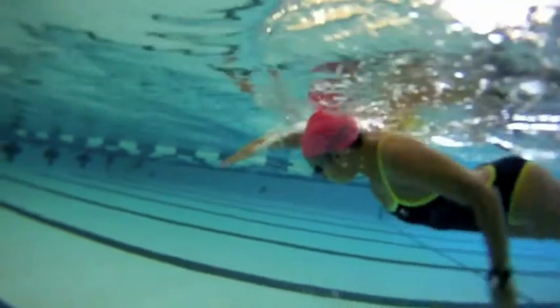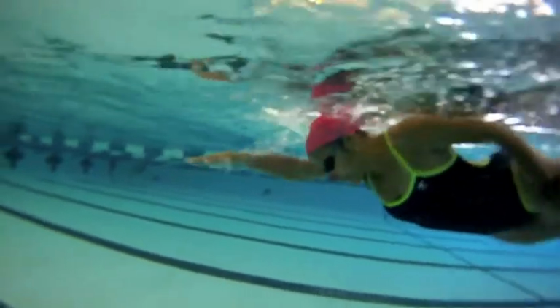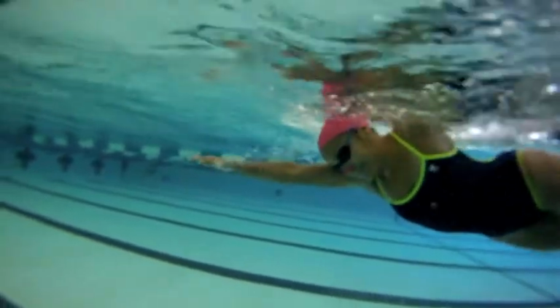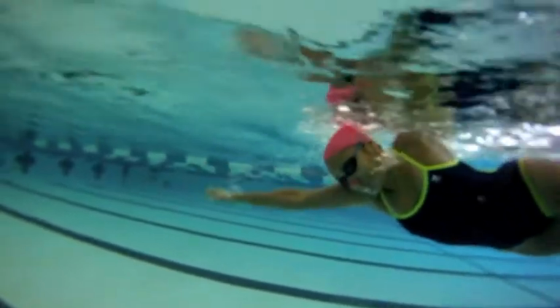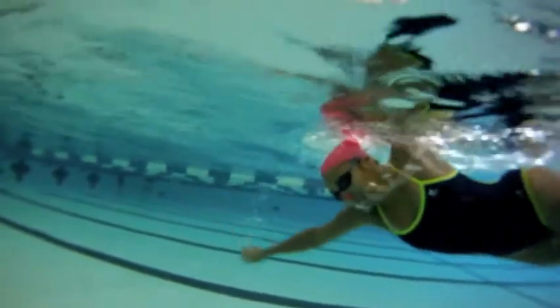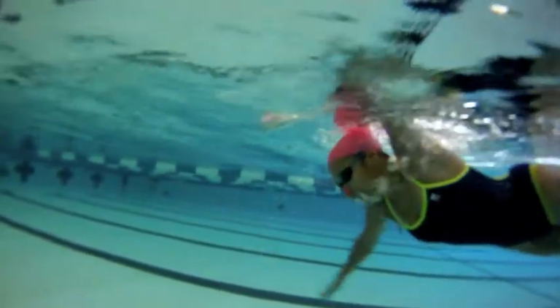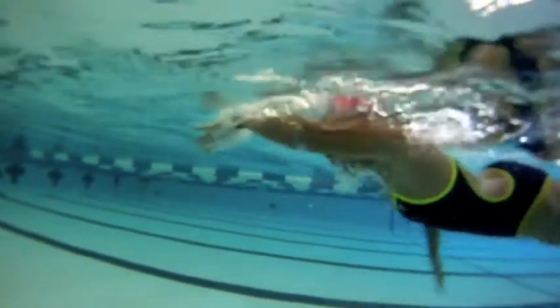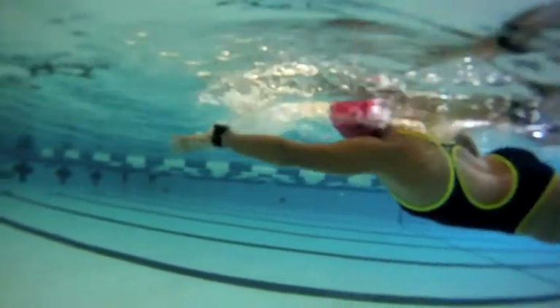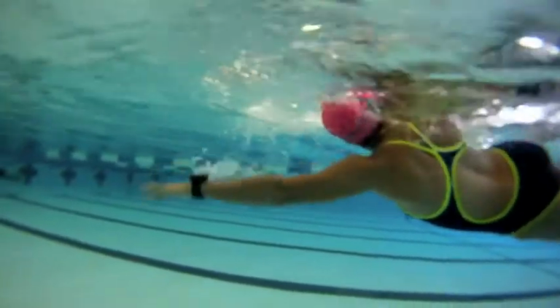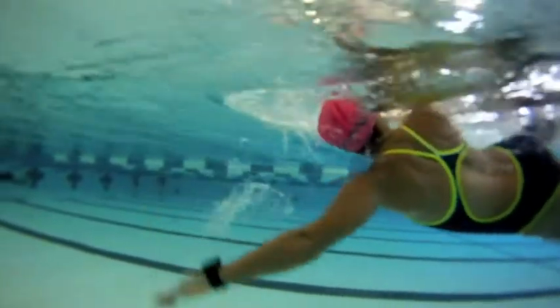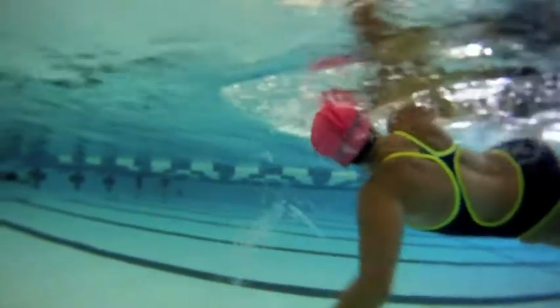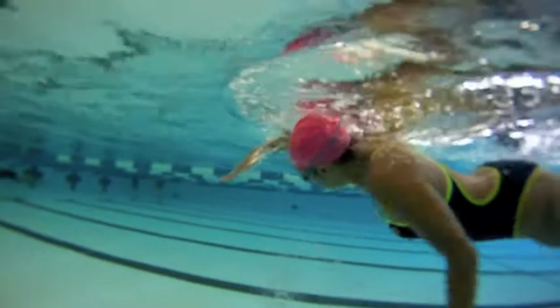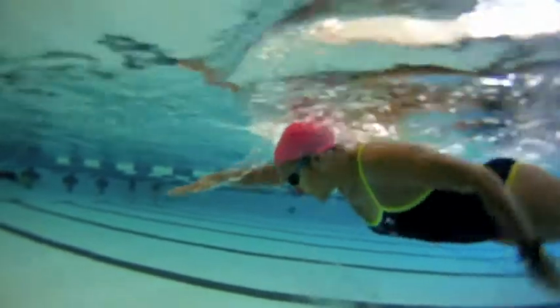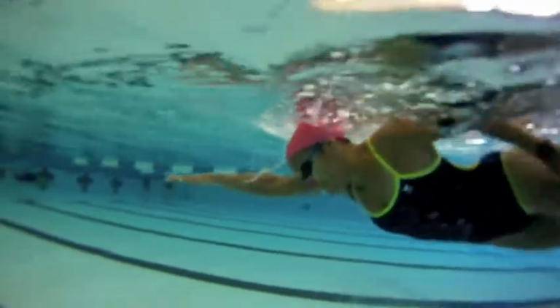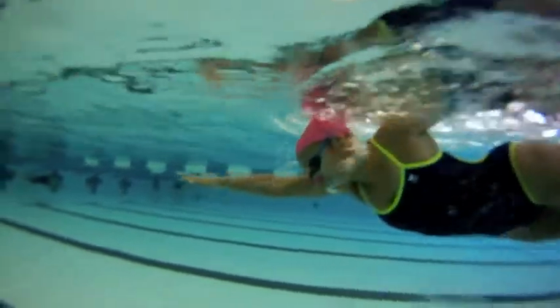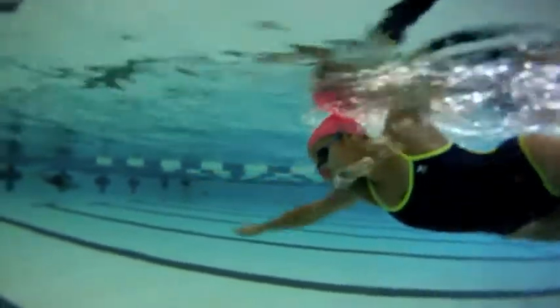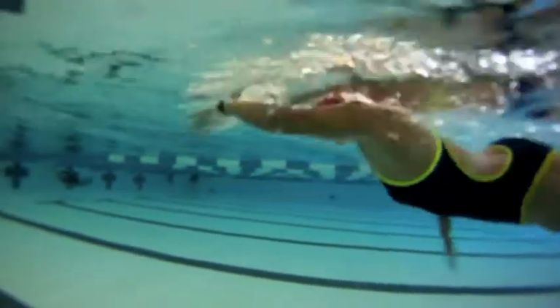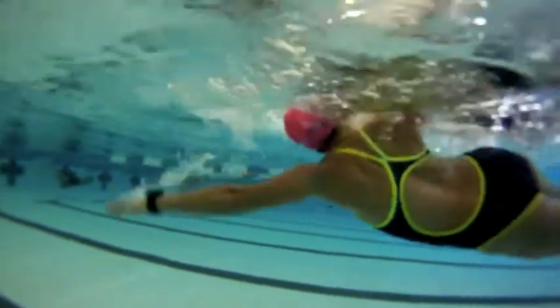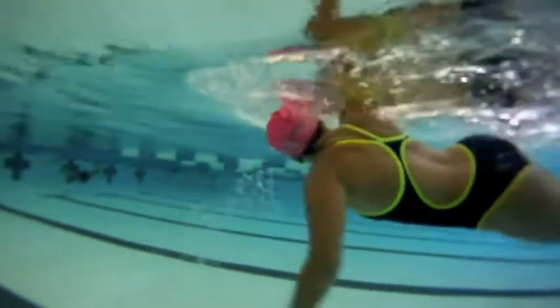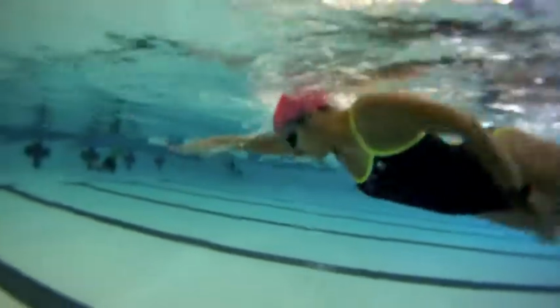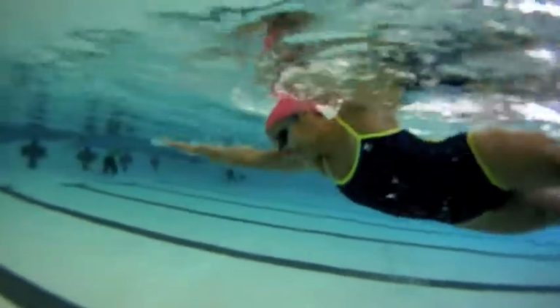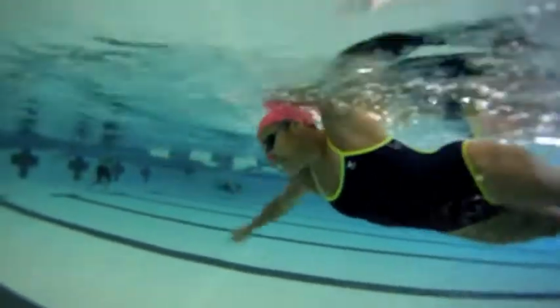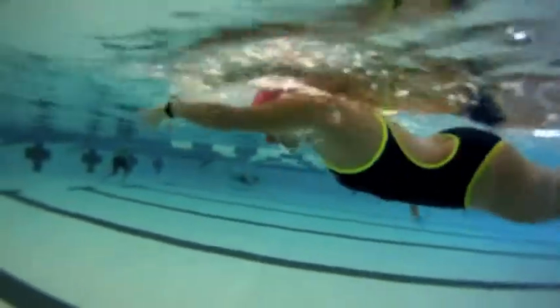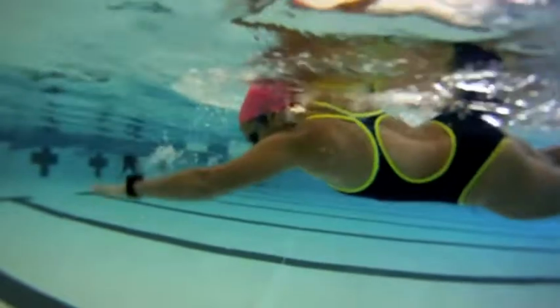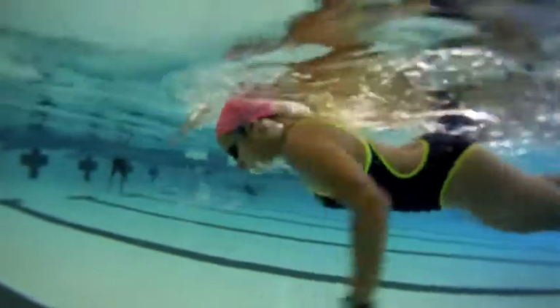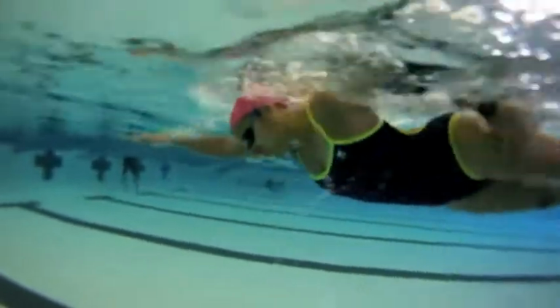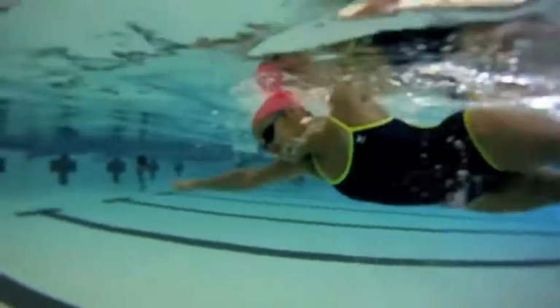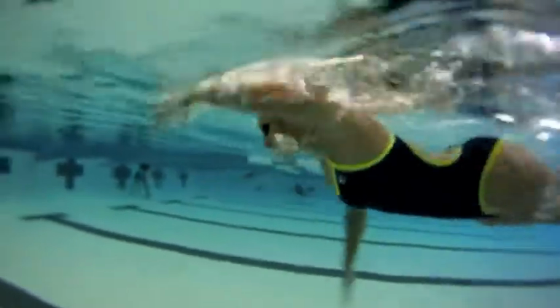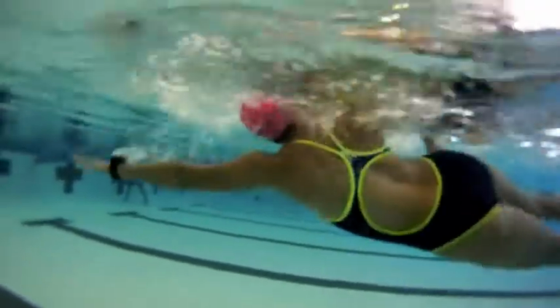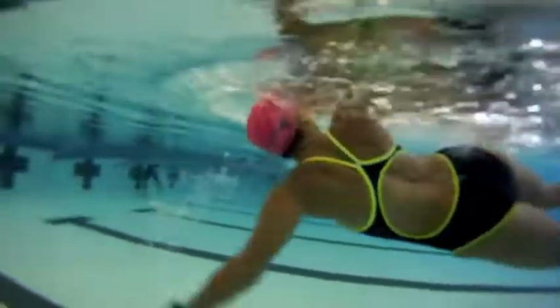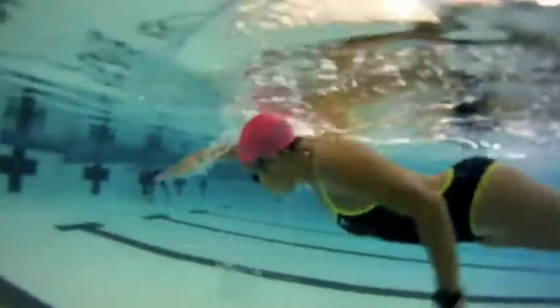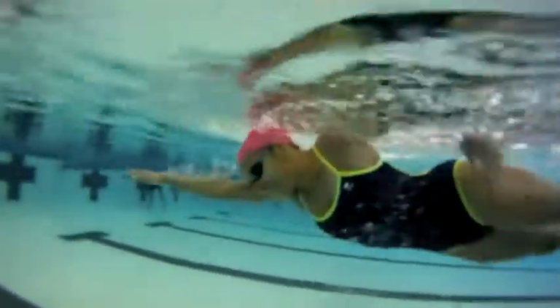Nice body rotation, nice high hip, nice high shoulders. That head should not be traveling back and forth when we turn — it should always be hanging, and your eyes should be always down looking in your mirror. You did awesome, and I'm really excited for you.